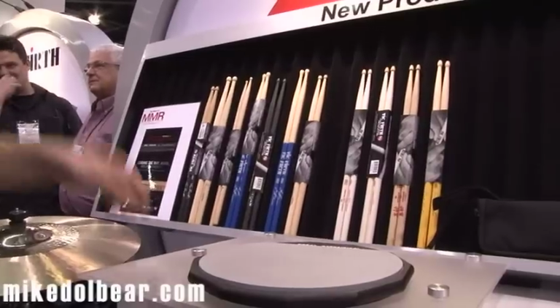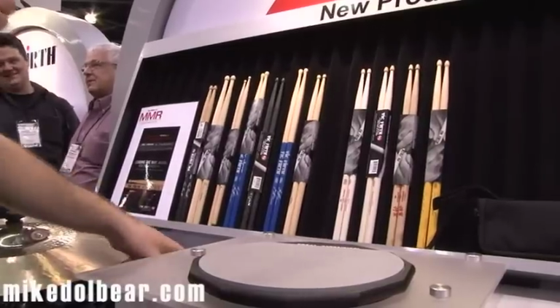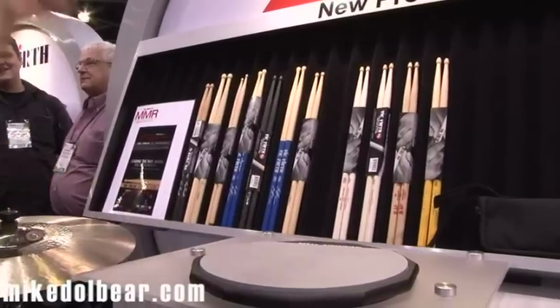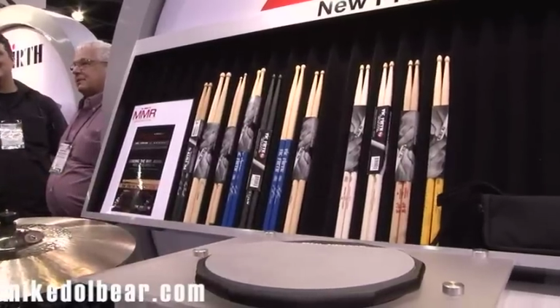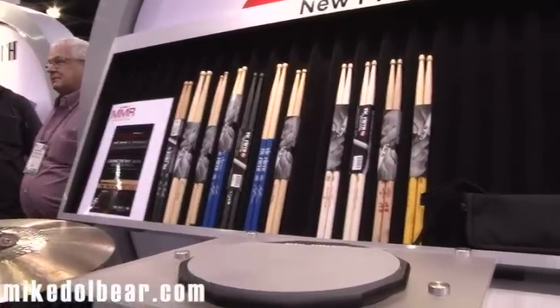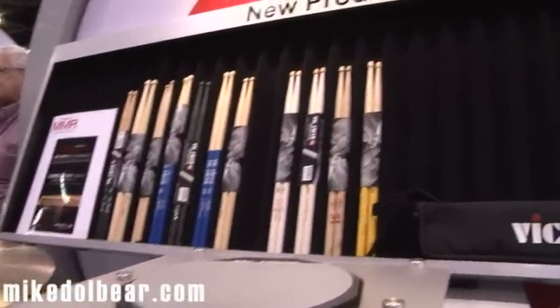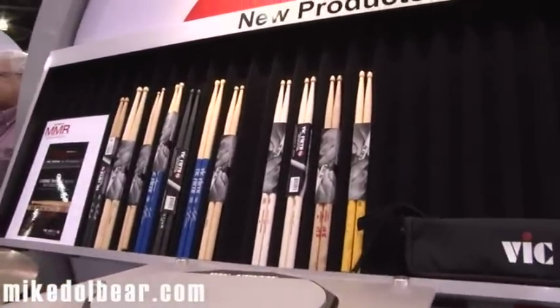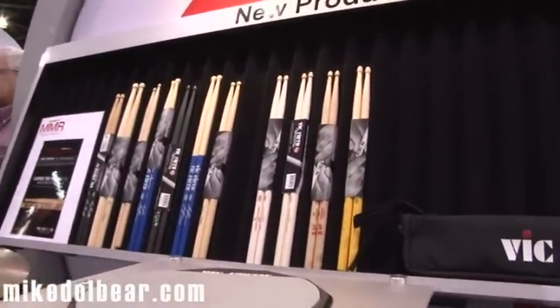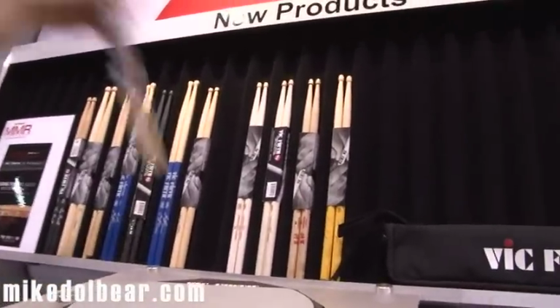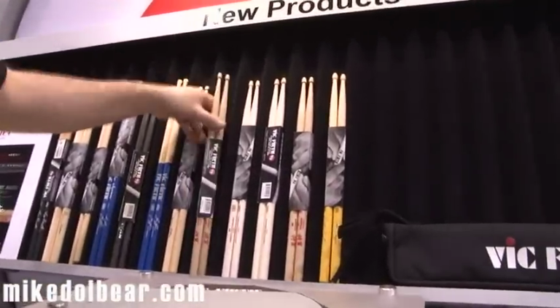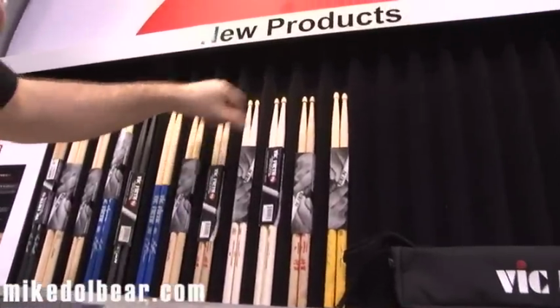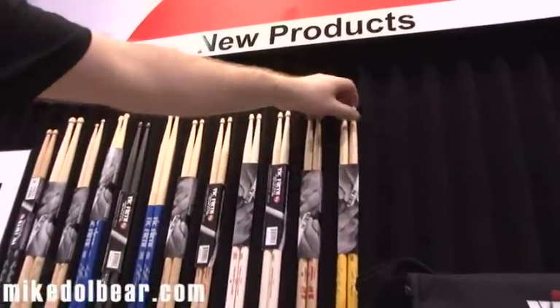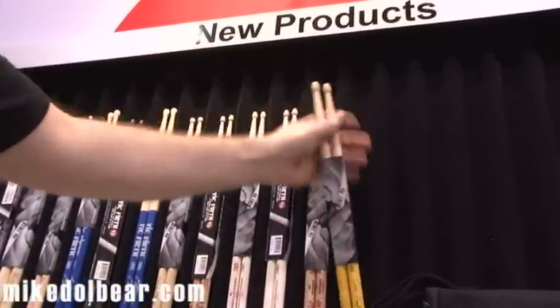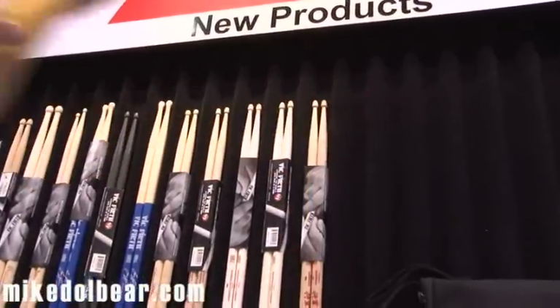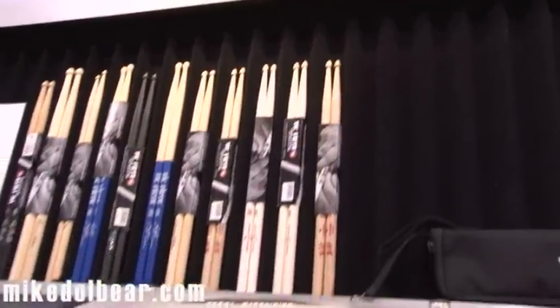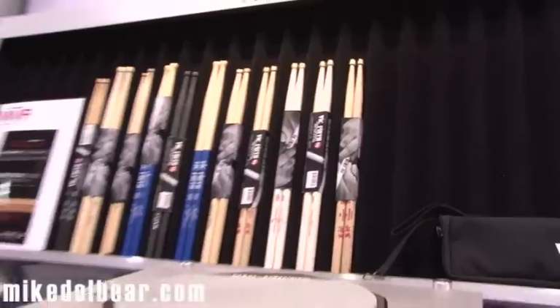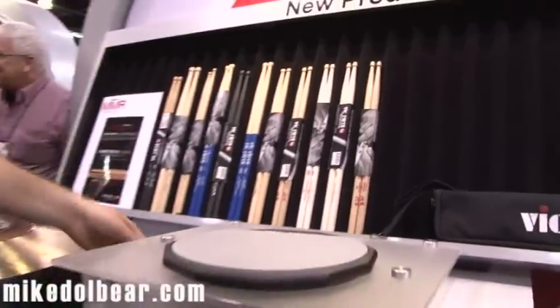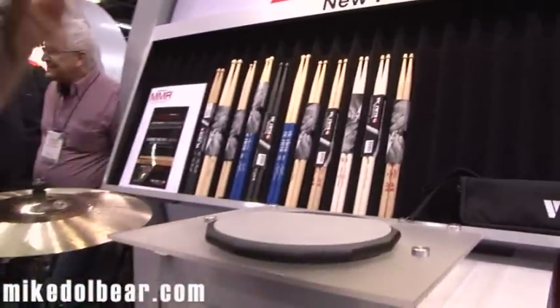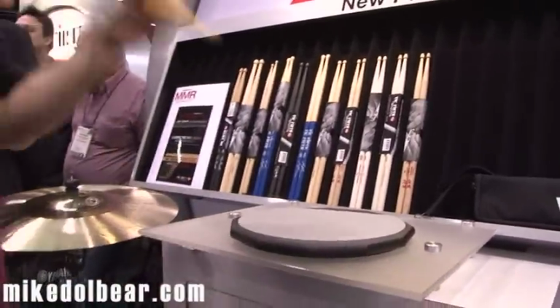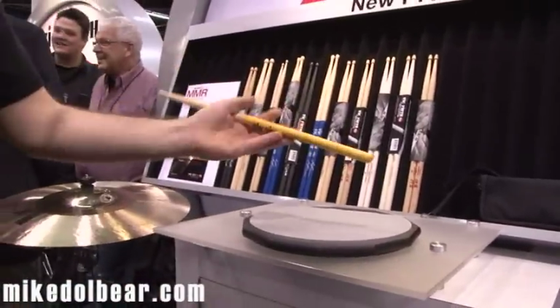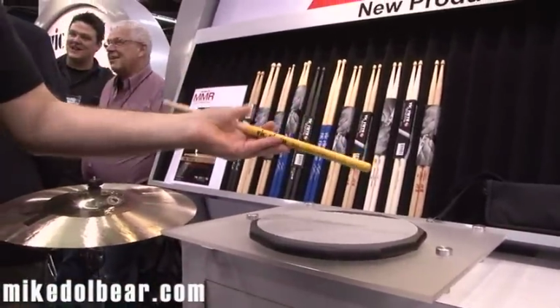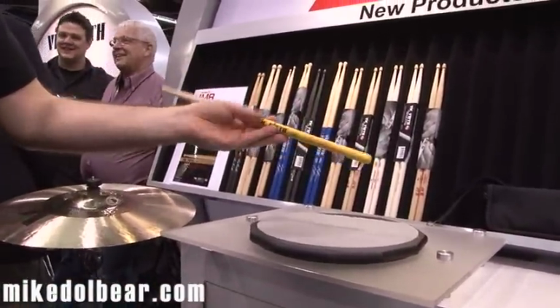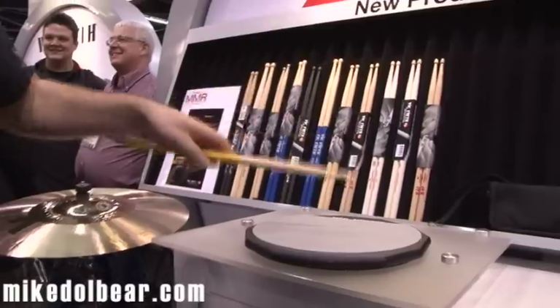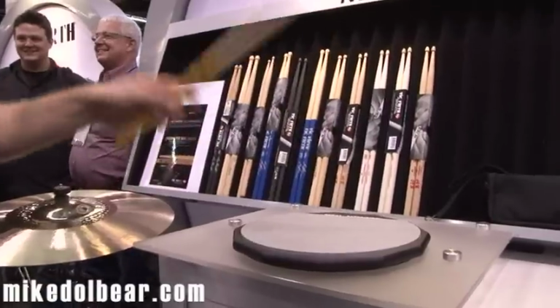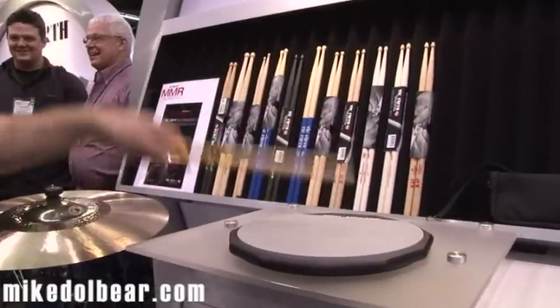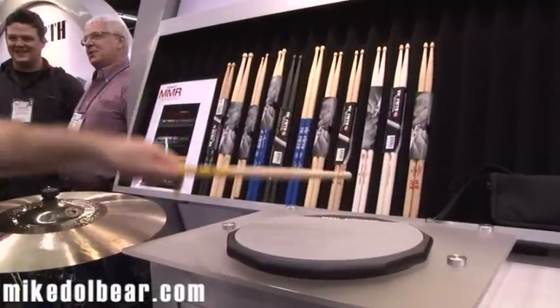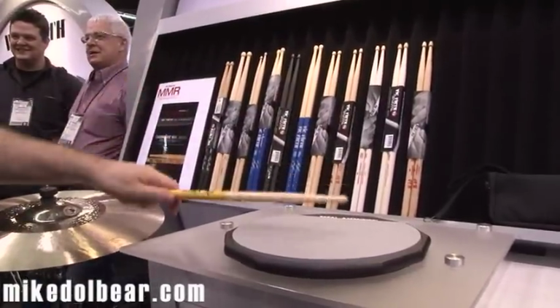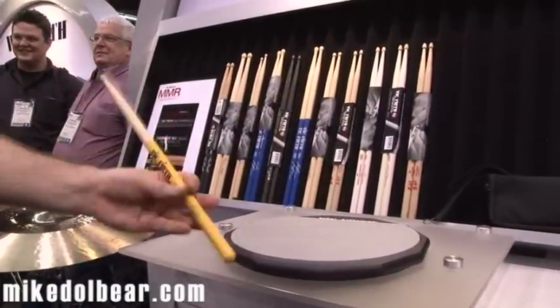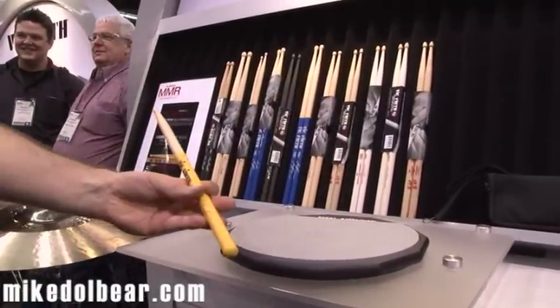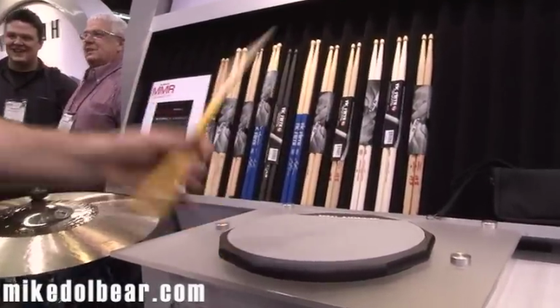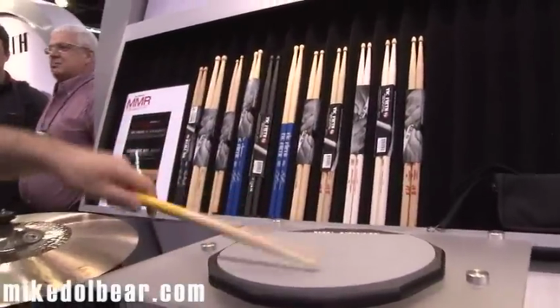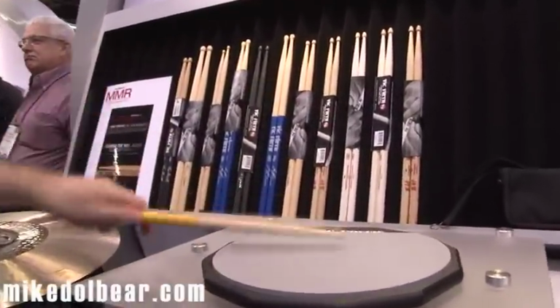And then we talked about big sticks earlier with the Gavin Harrison. The last one I'm going to look at here is the Carter Beaufort, which this time has a yellow handle. And again, quite a big stick. Feels a little bit bigger than the 5B.